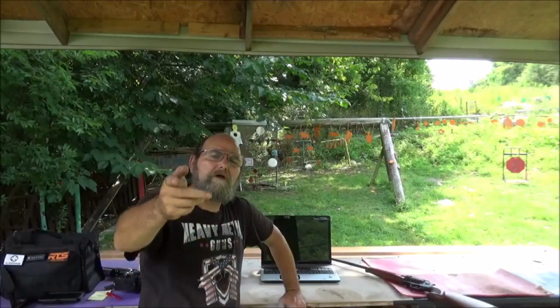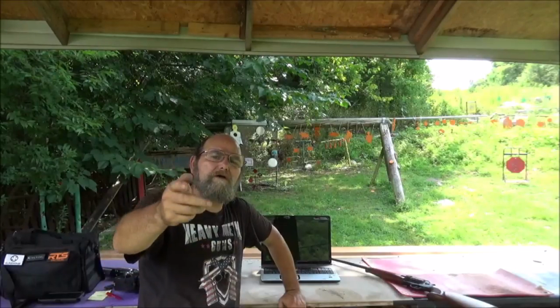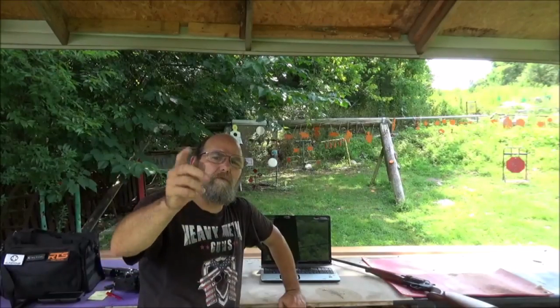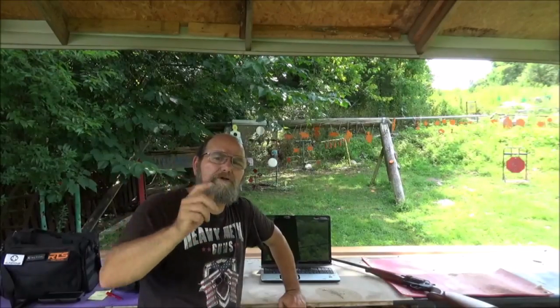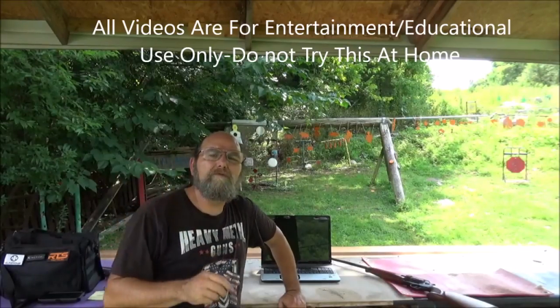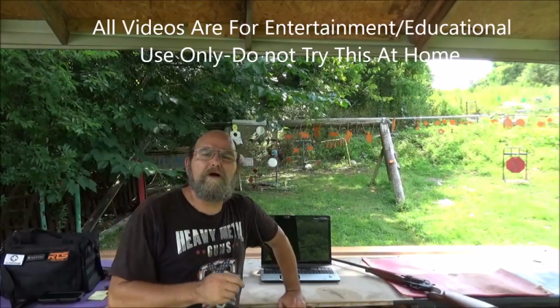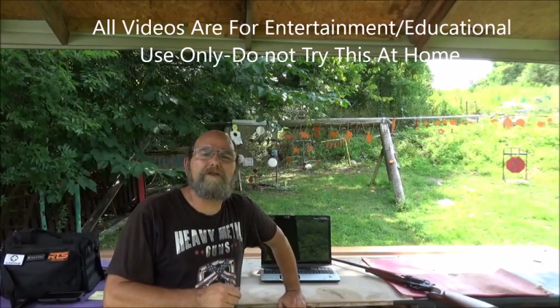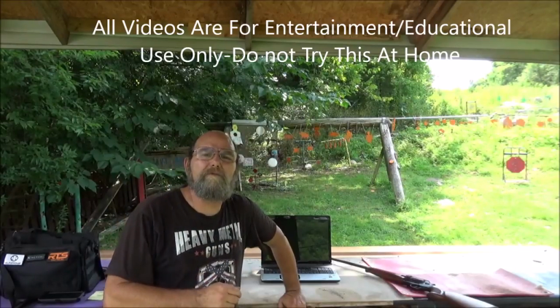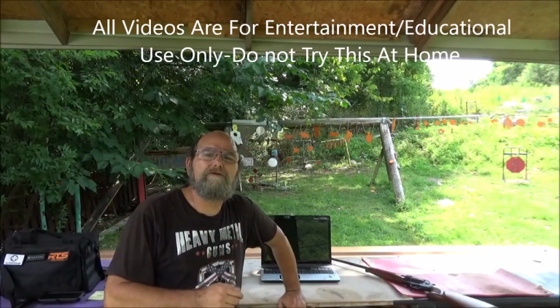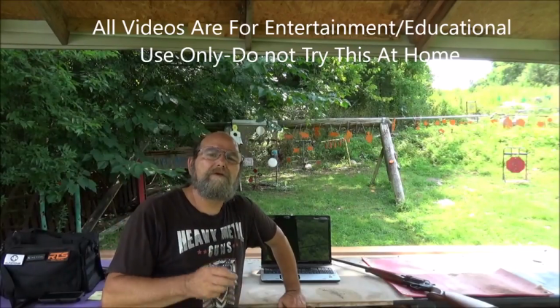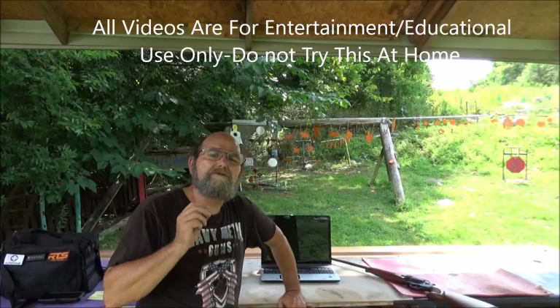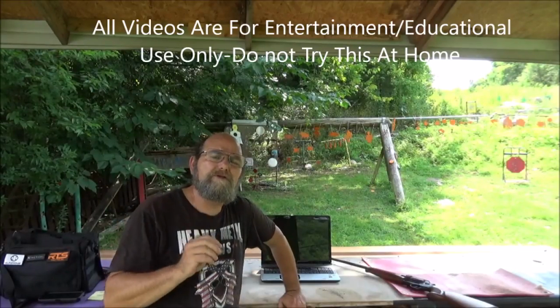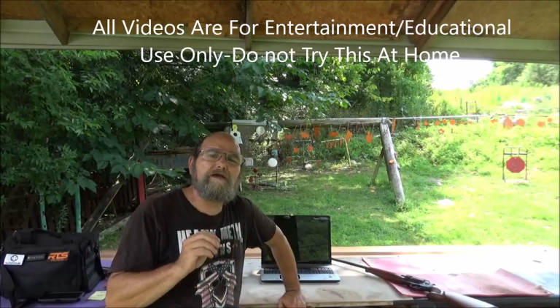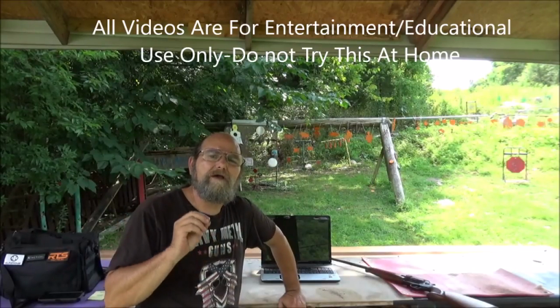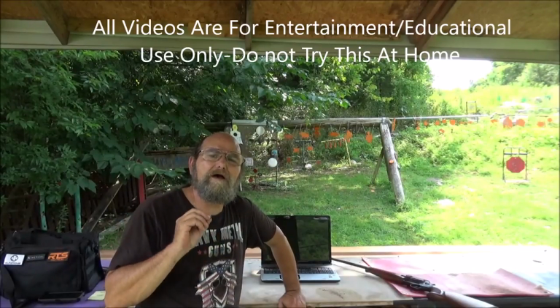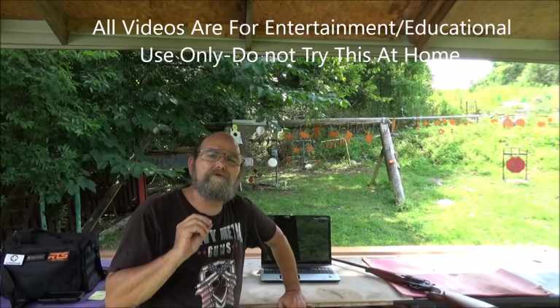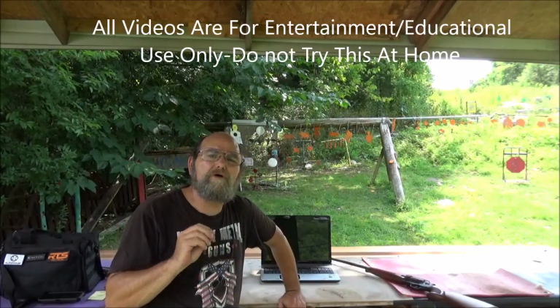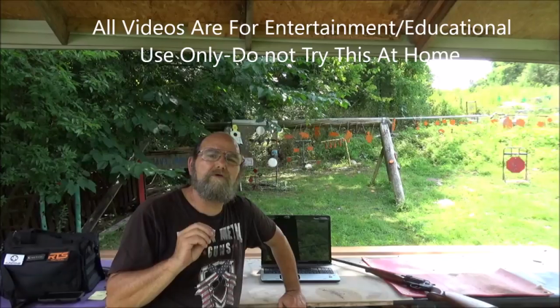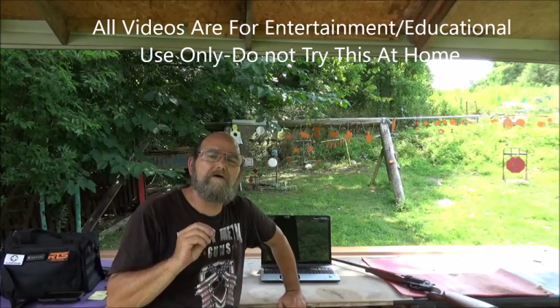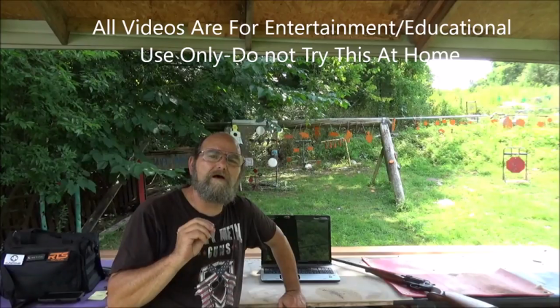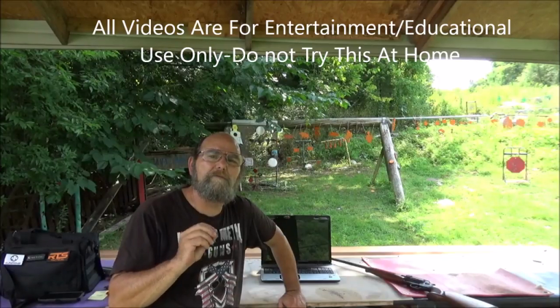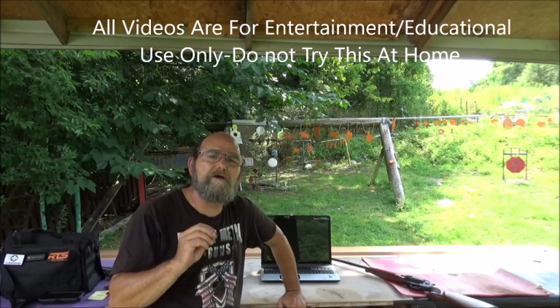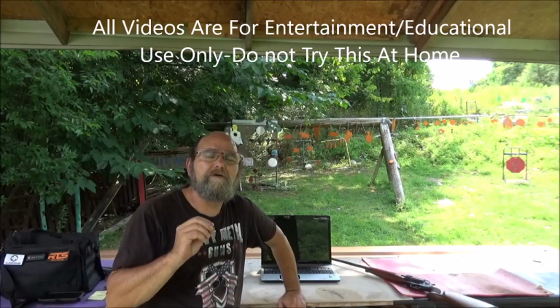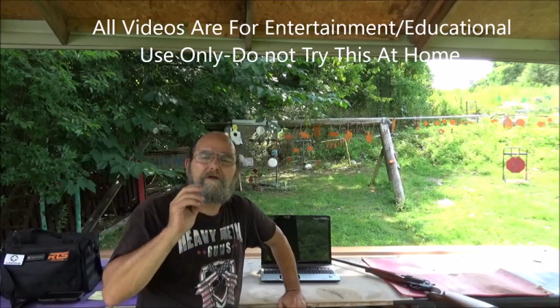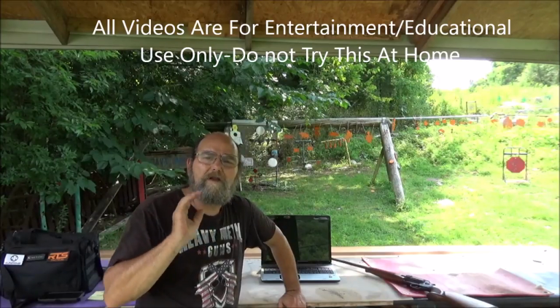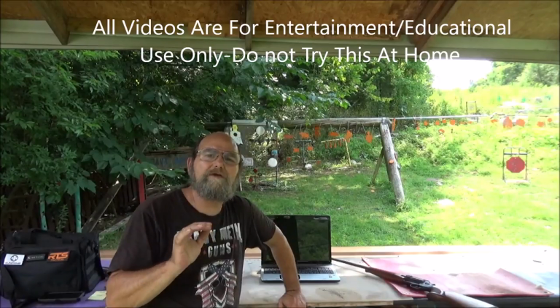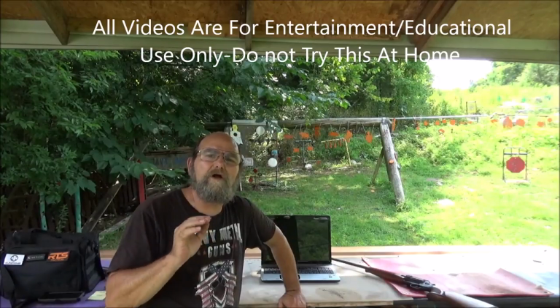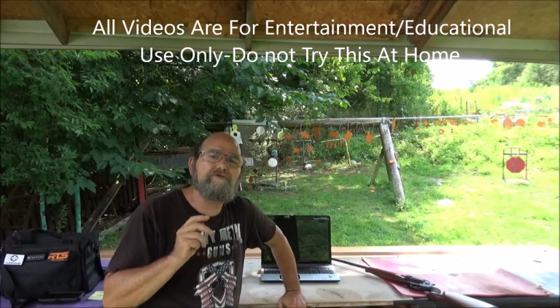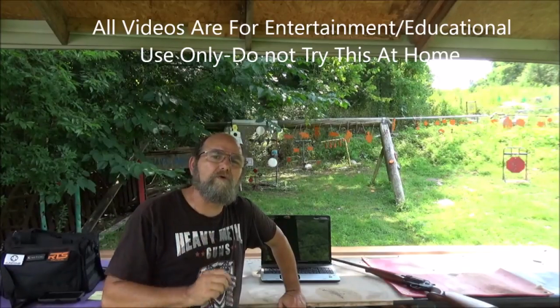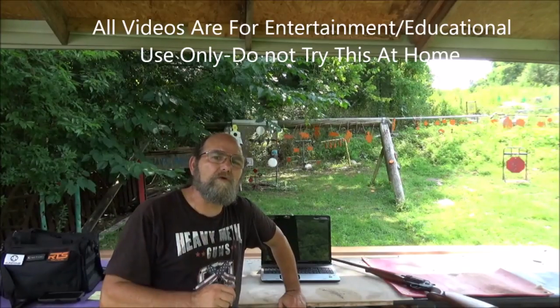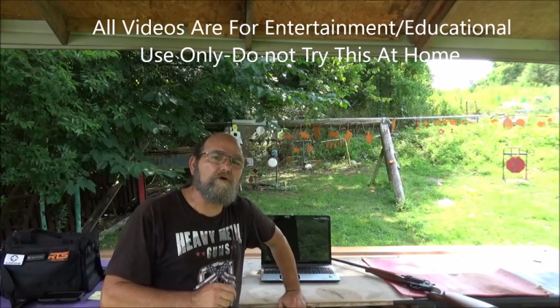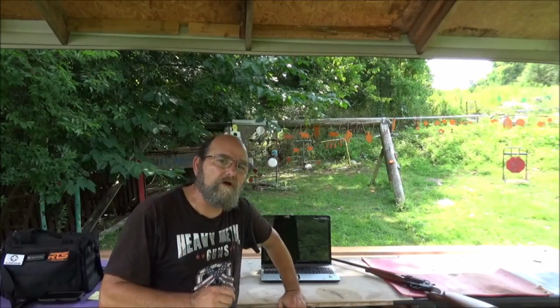Hey everyone, welcome to Abbey Metal. Today I'm going to show you how I repair electronics that don't want to work right.